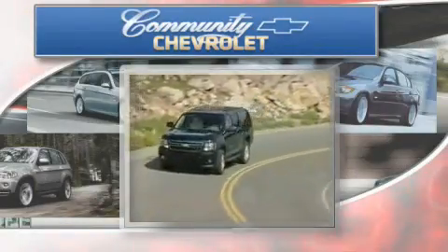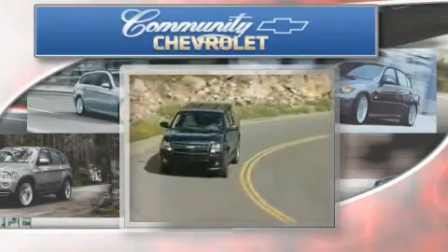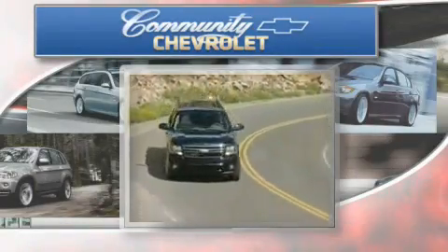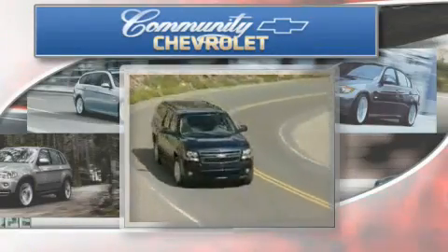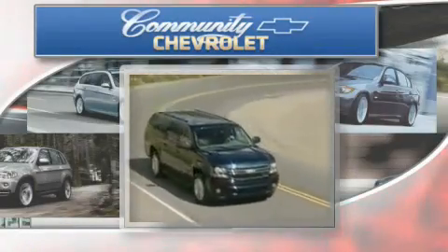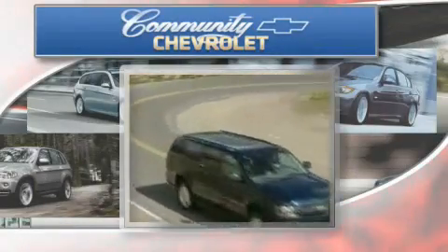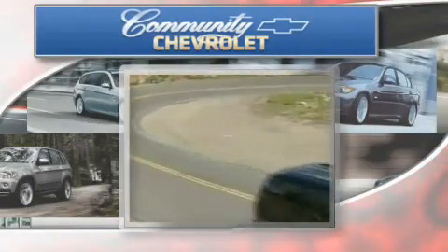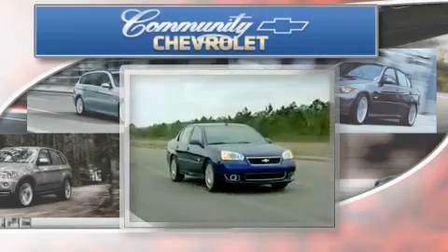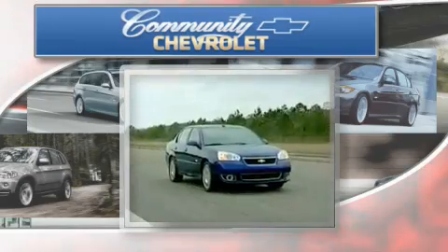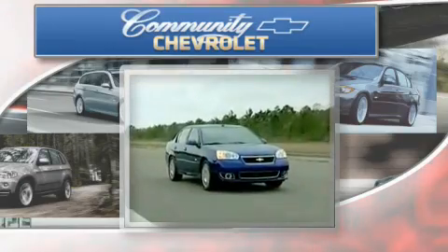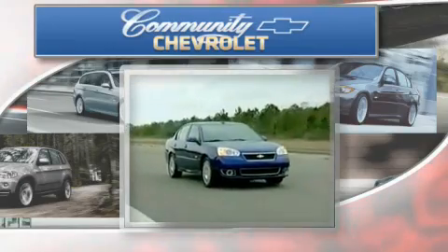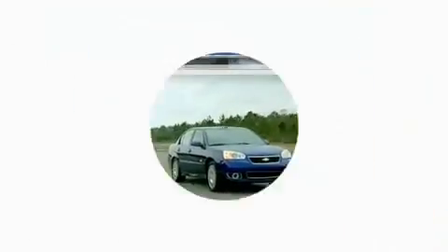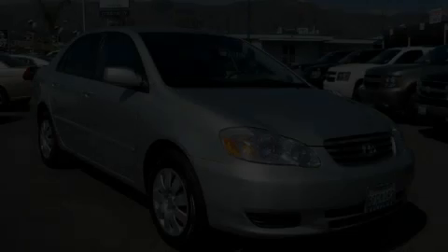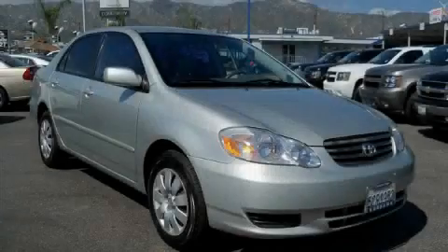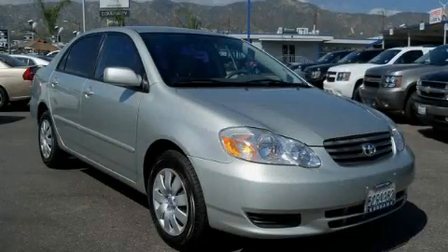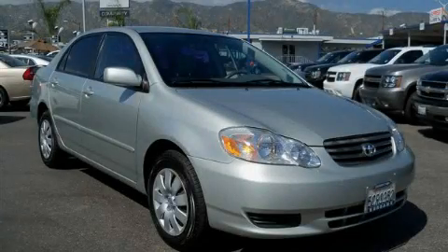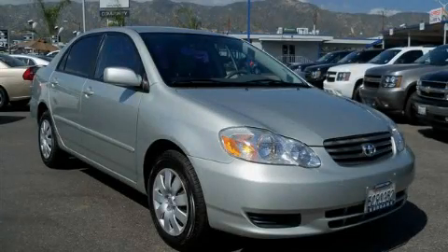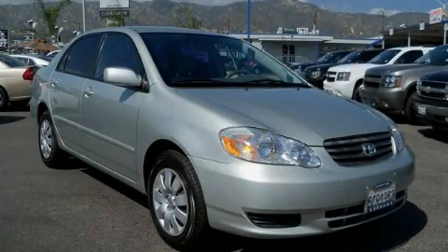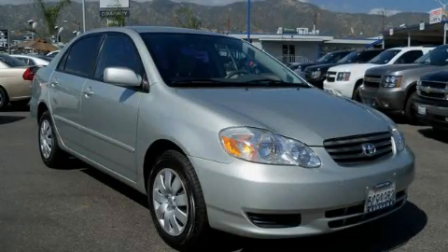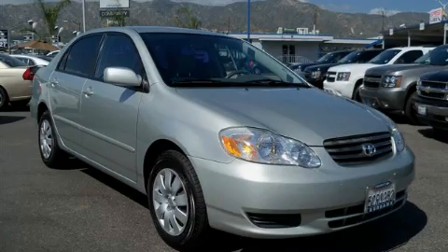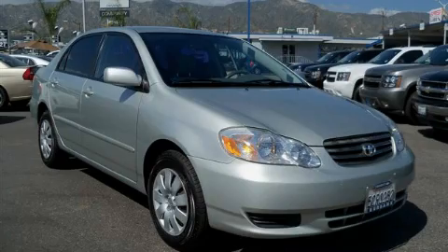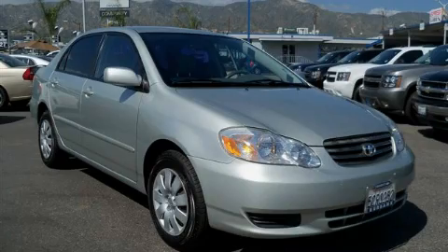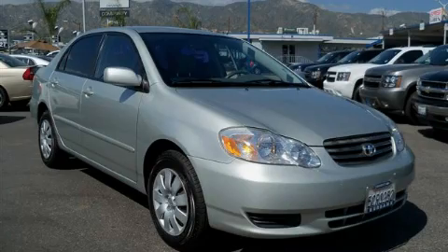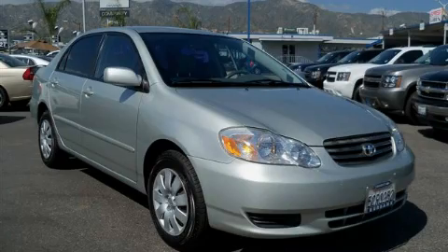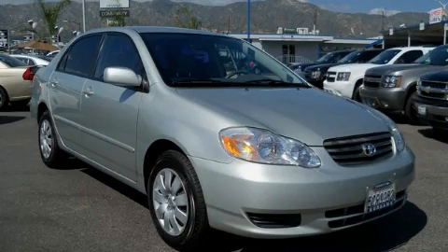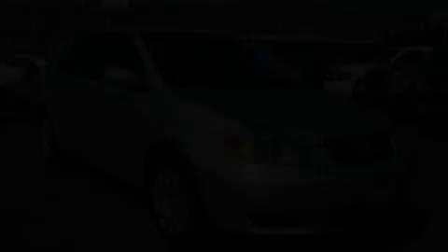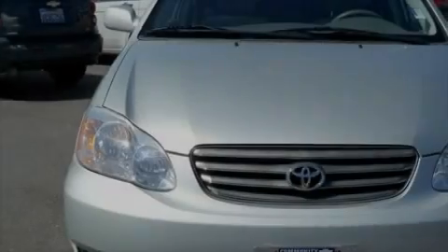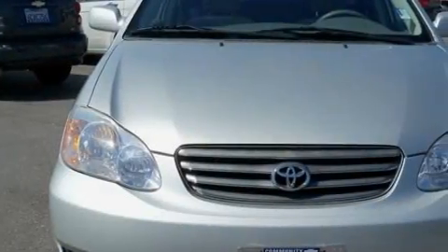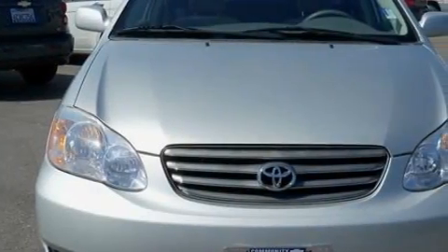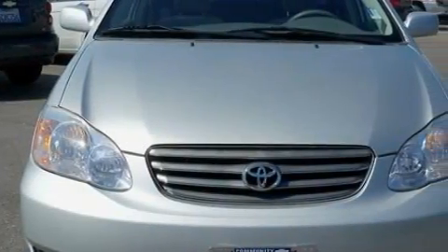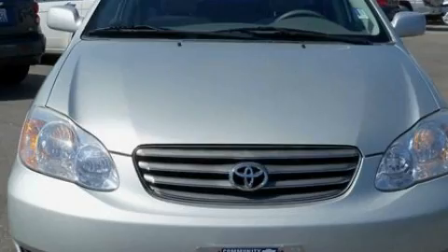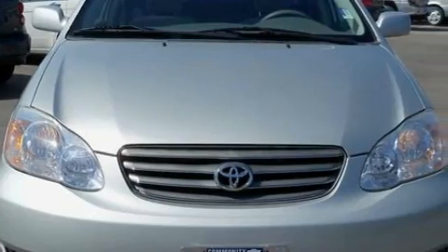Another fine vehicle offered by Community Chevrolet. This is a 2004 Toyota Corolla. It features a 1.8-liter four-cylinder engine and an automatic transmission.